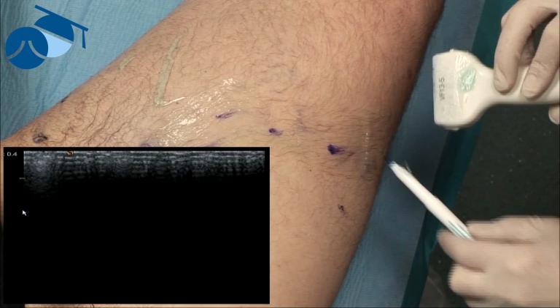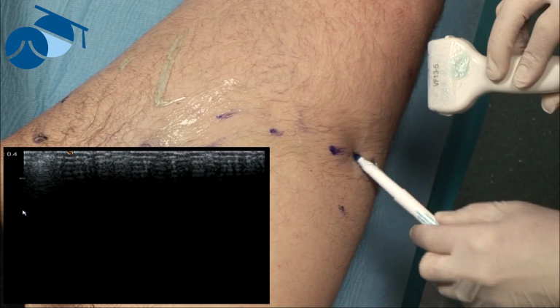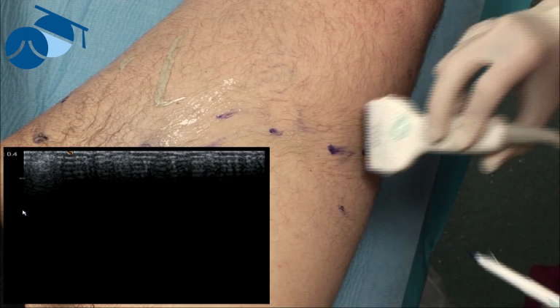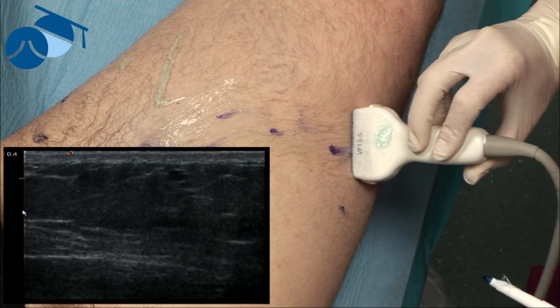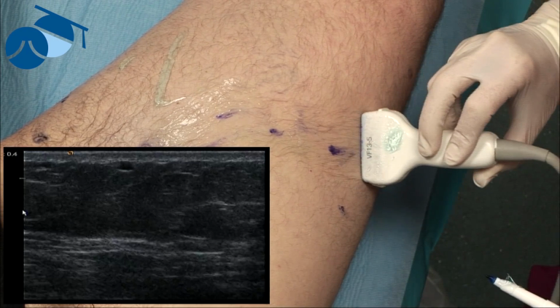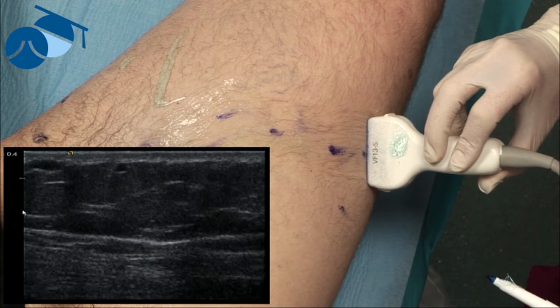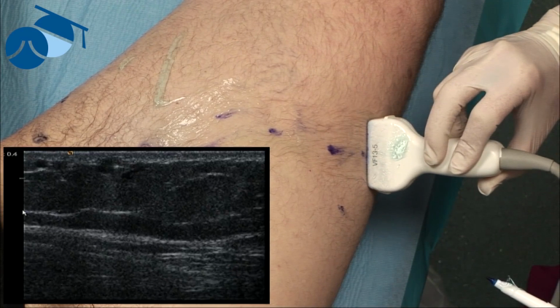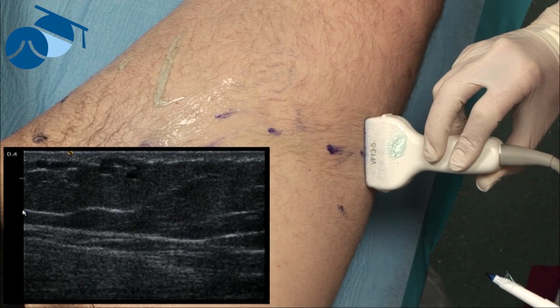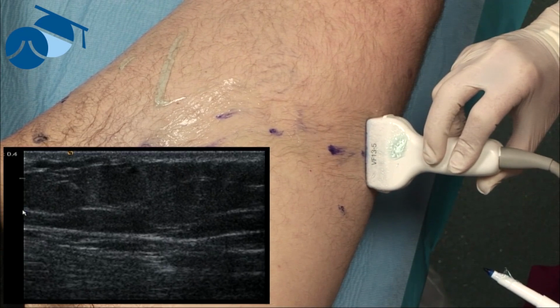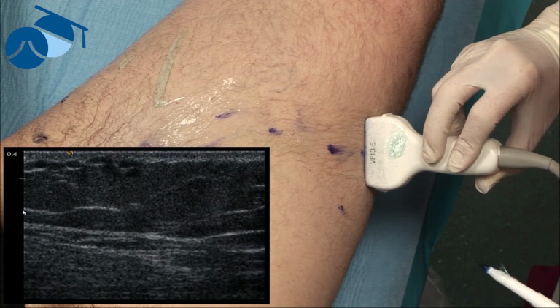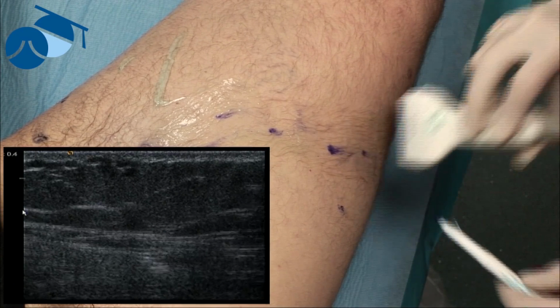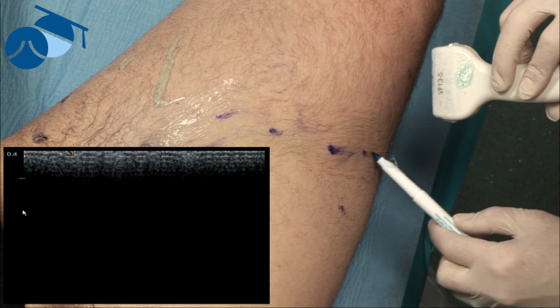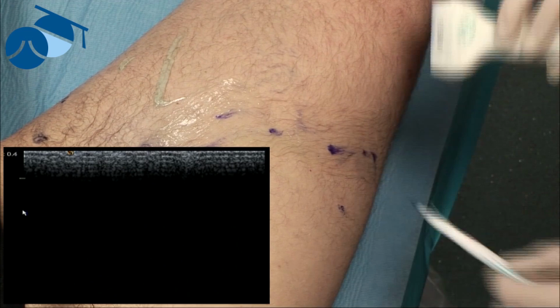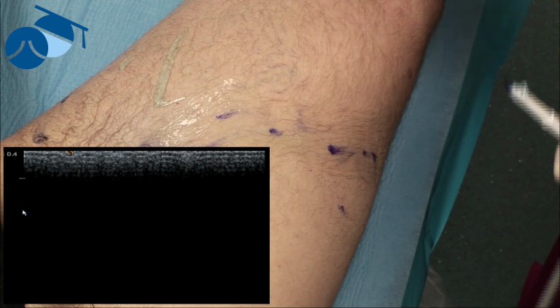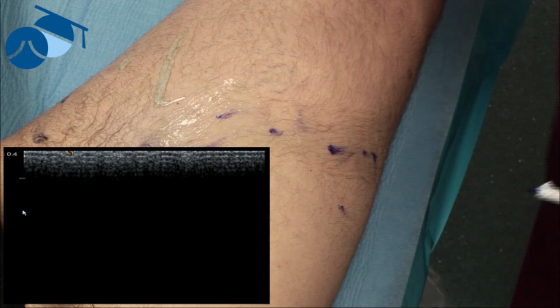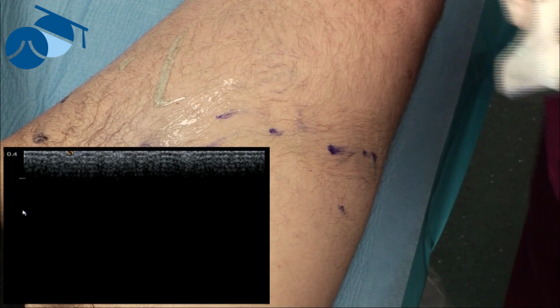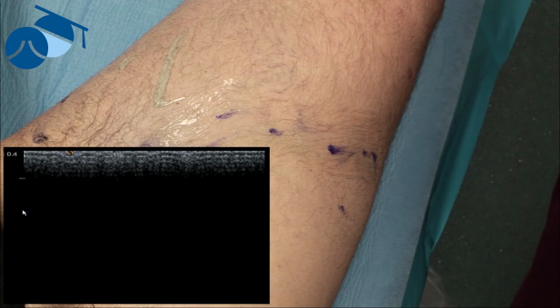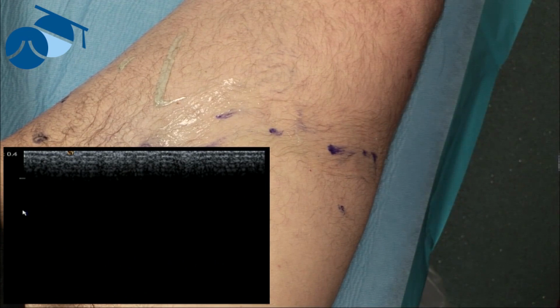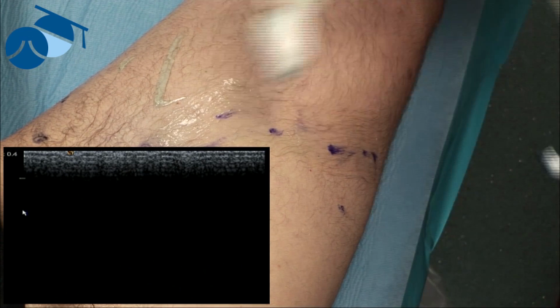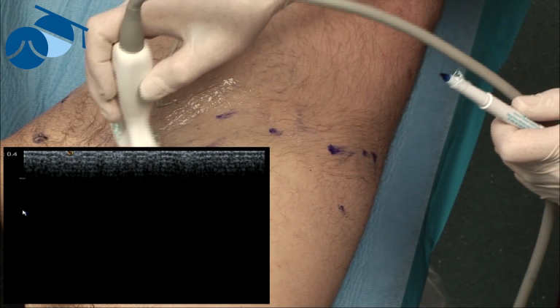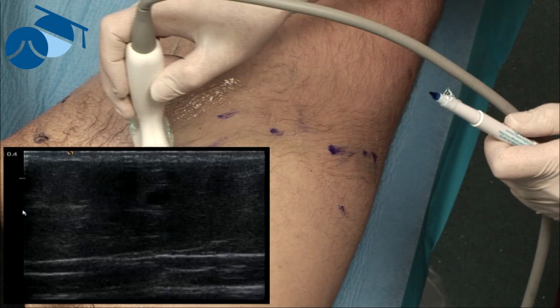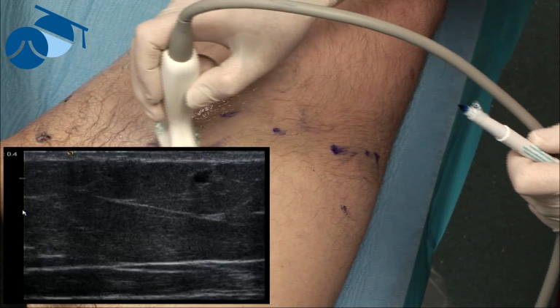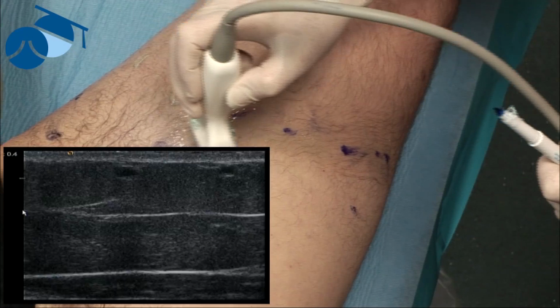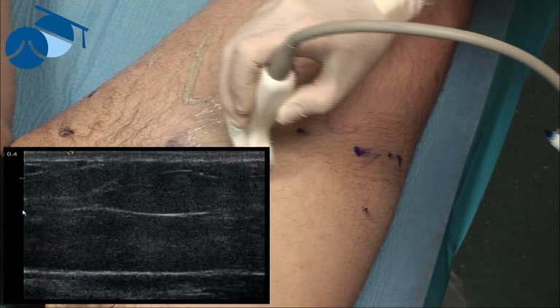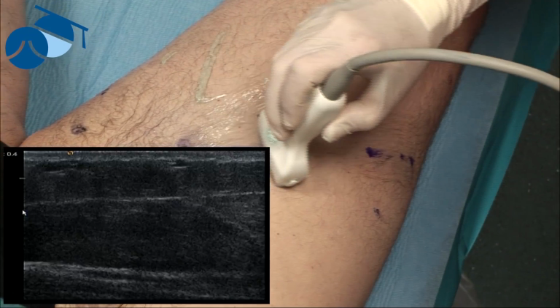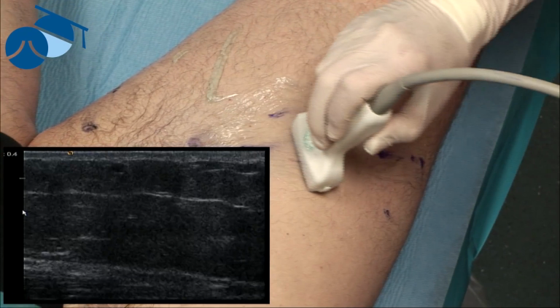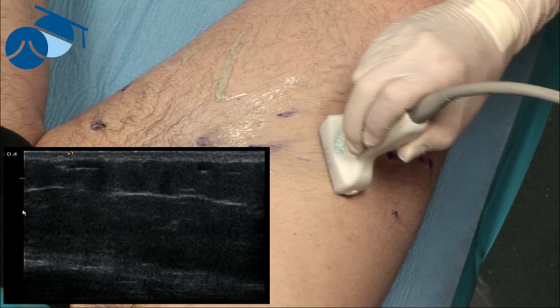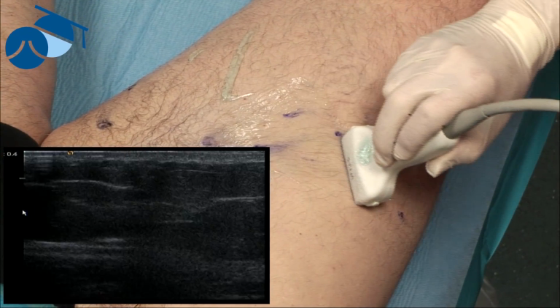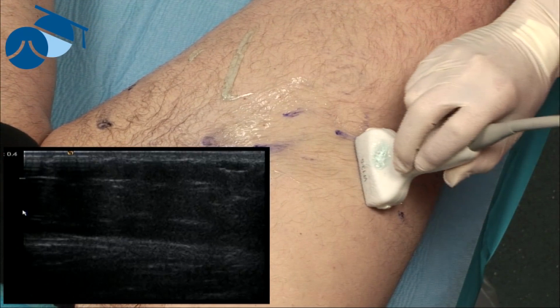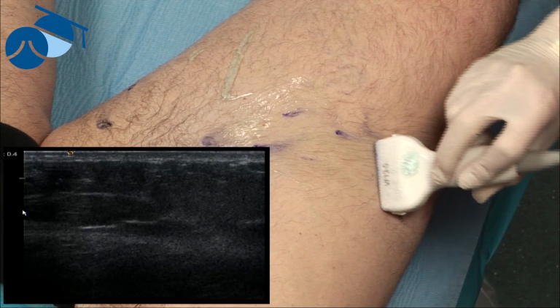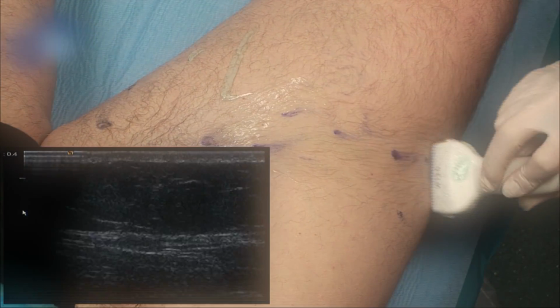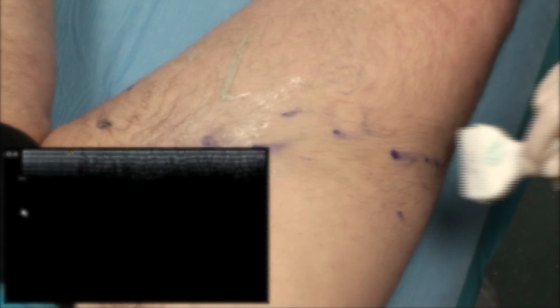Therefore, when we see on the diagnostic ultrasound very large varicosities underneath that are too large for foam sclerotherapy, what we do is mark them with ultrasound and then perform ultrasound guided phlebectomies in these situations.